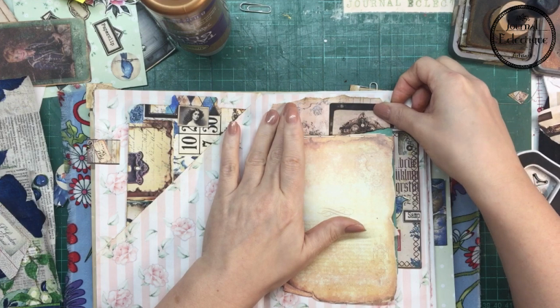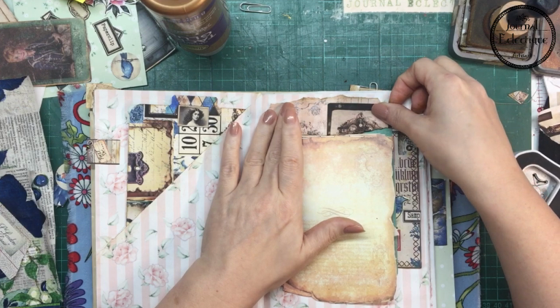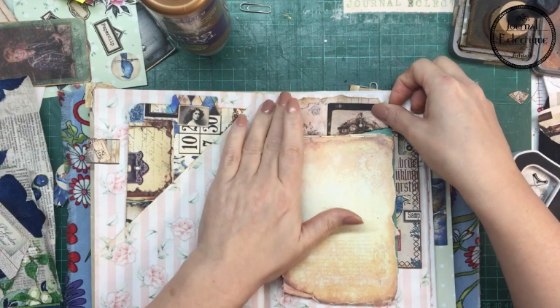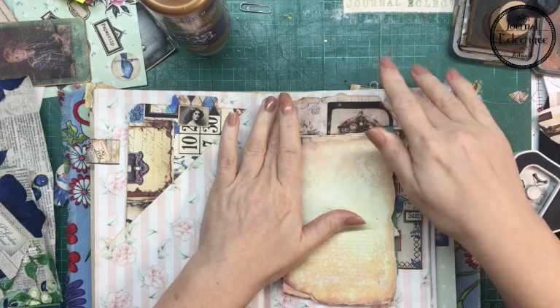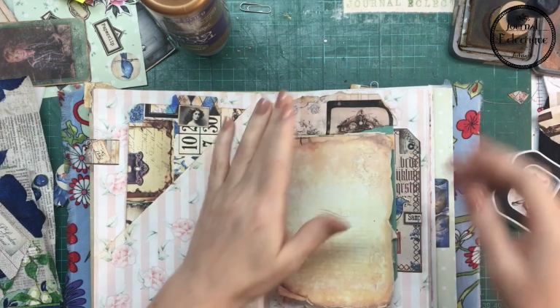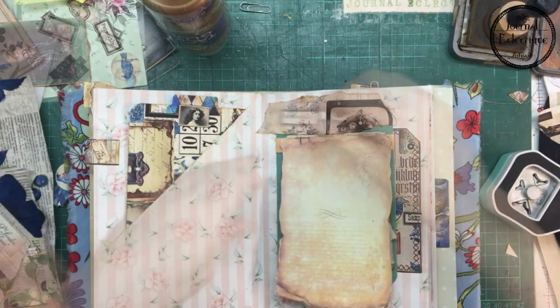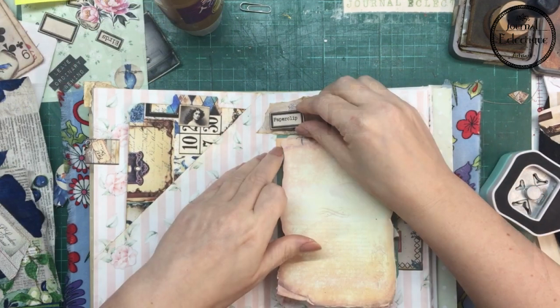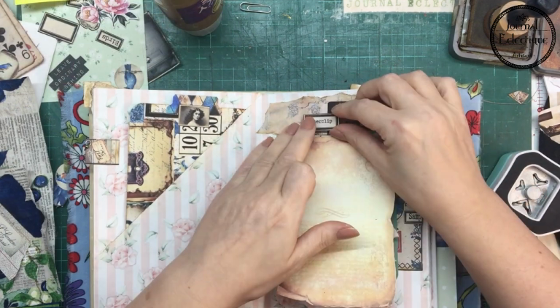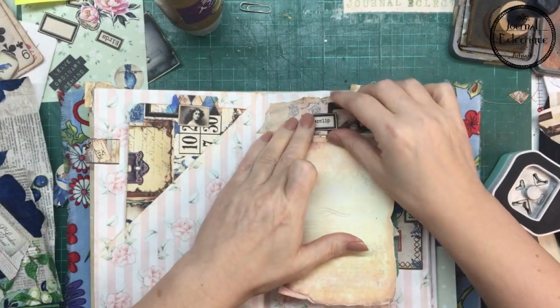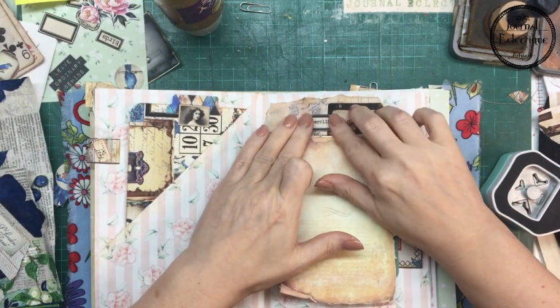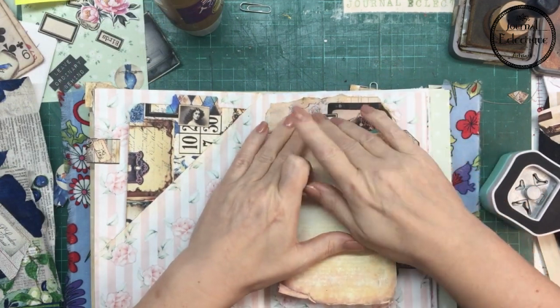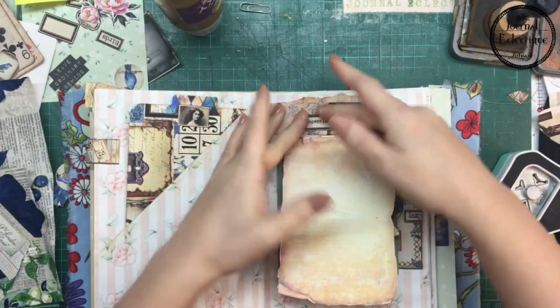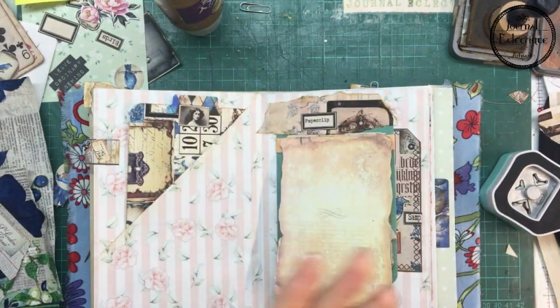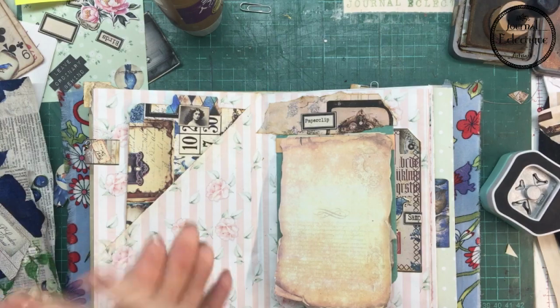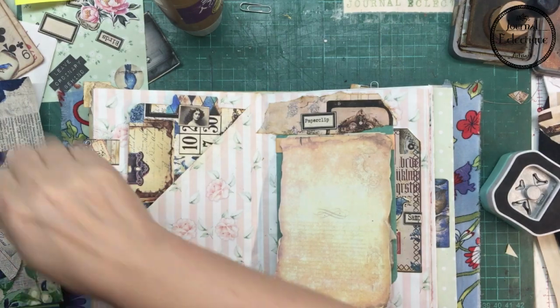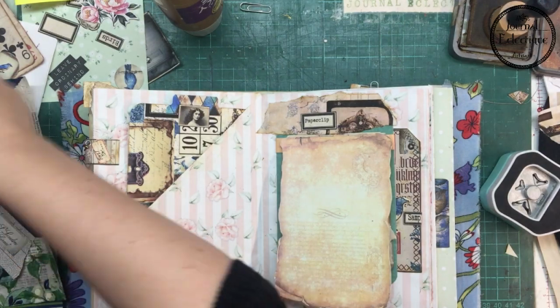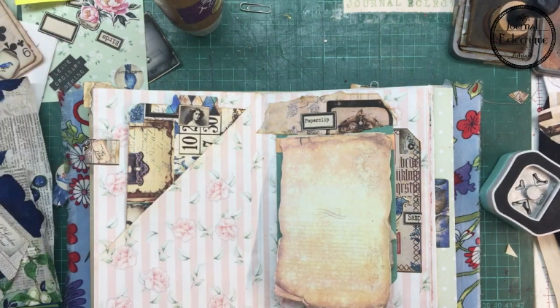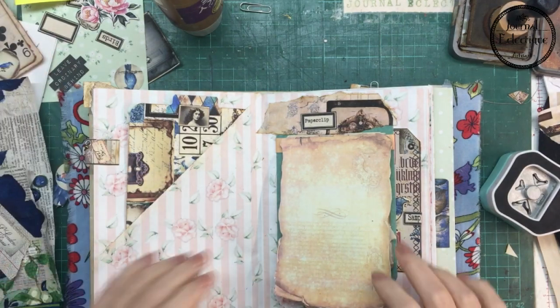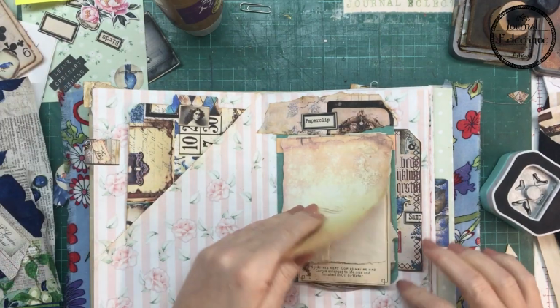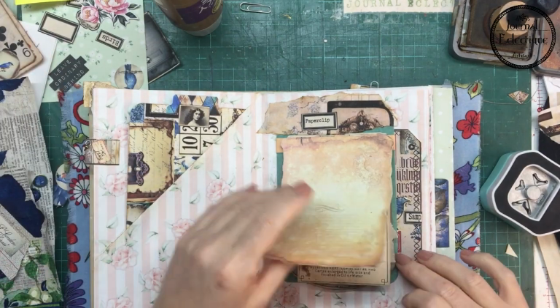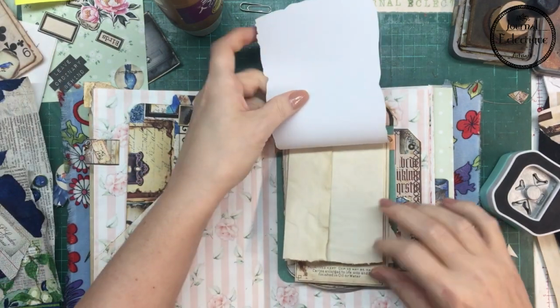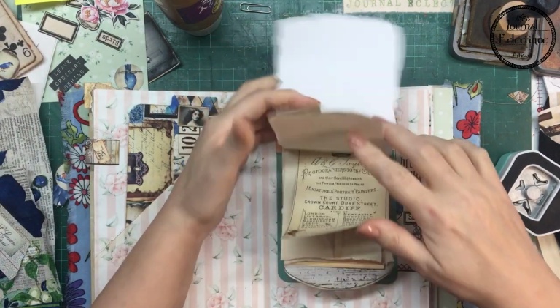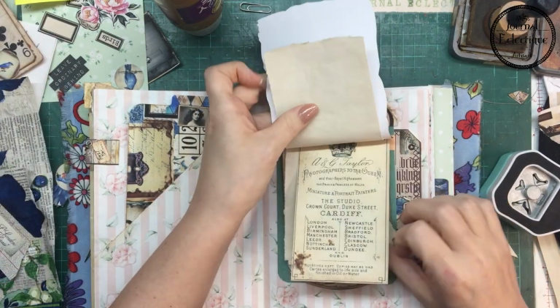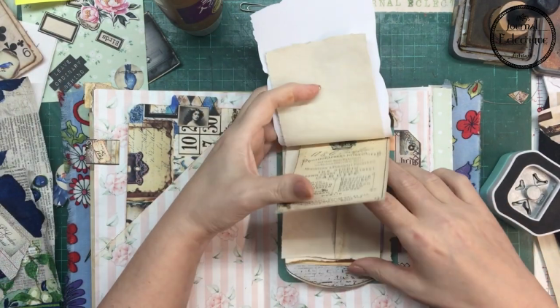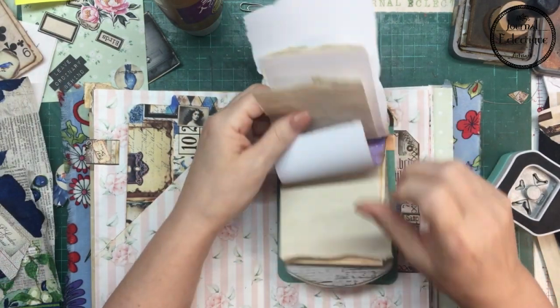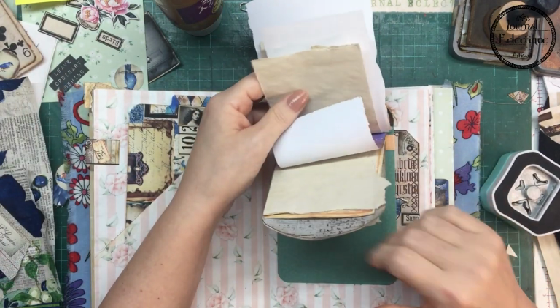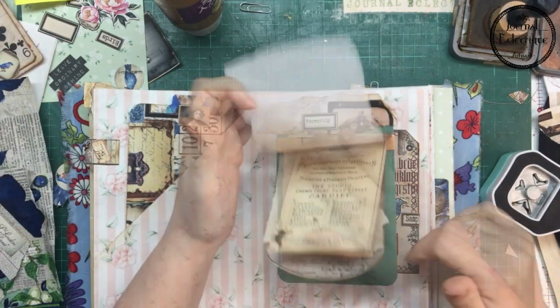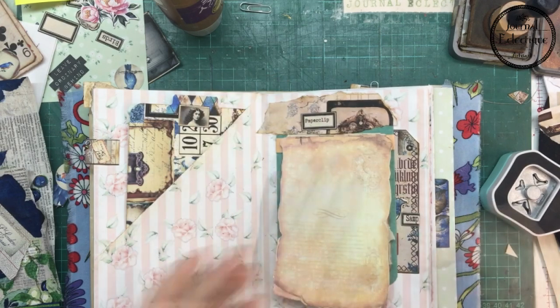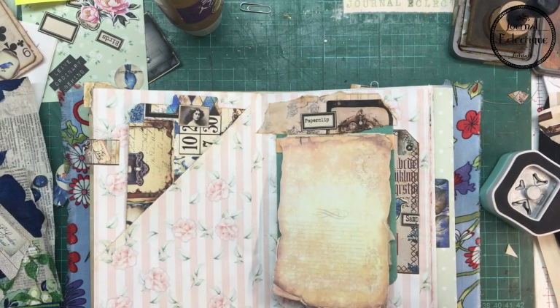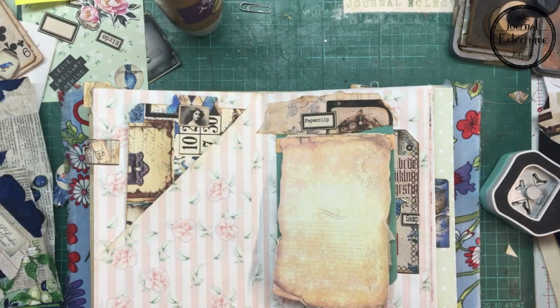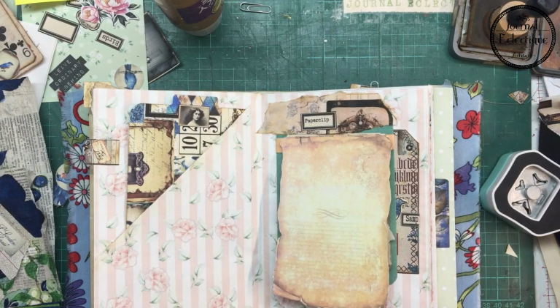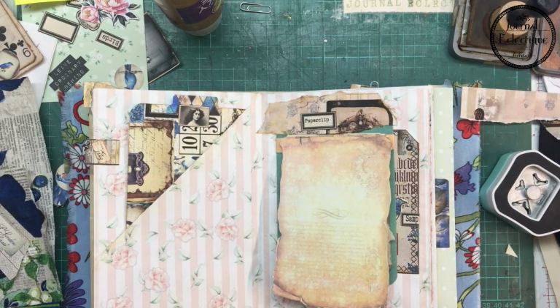I'm trying to use all the papers left on my desk. The papers you see on that notepad I did cut with my Cricut on the previous videos. I also added some coffee-dyed paper in it.